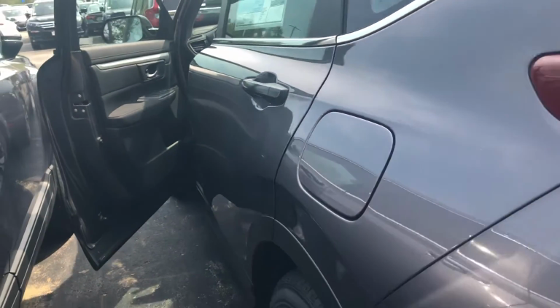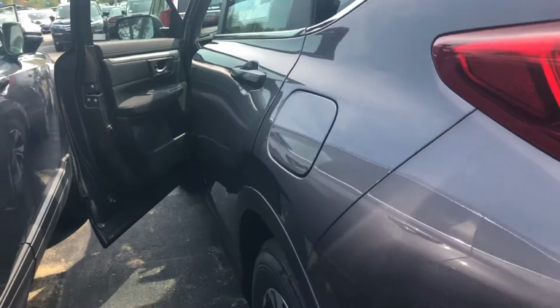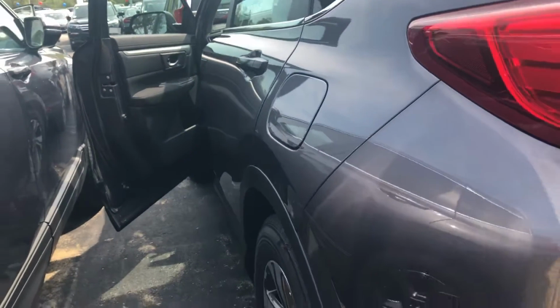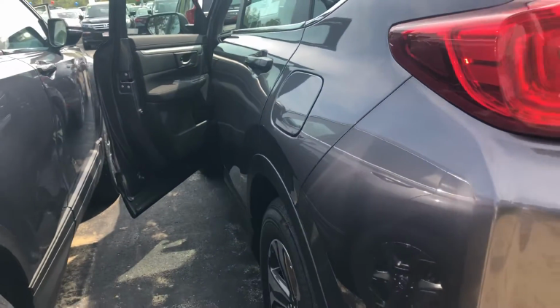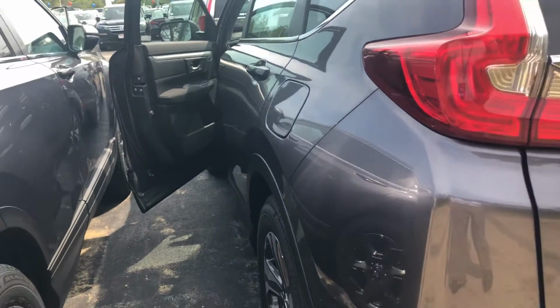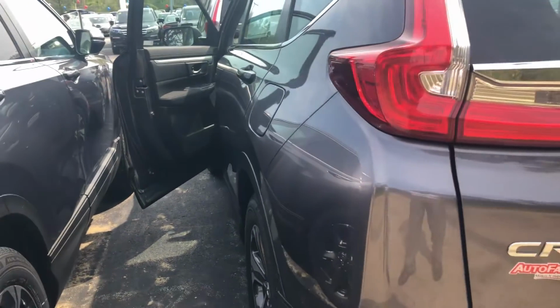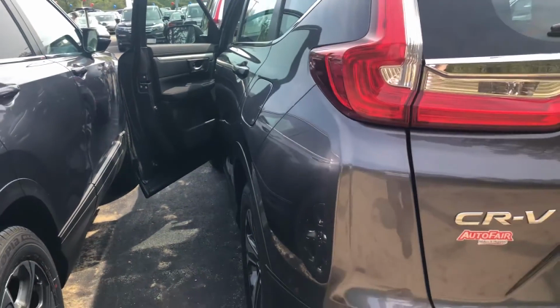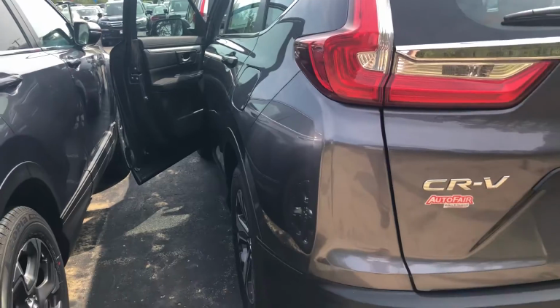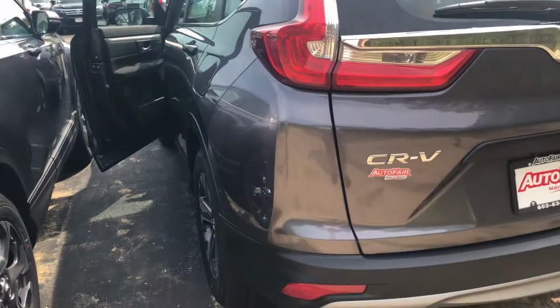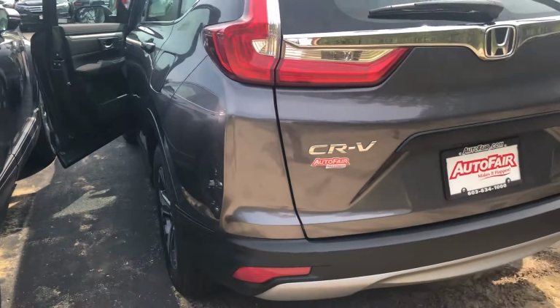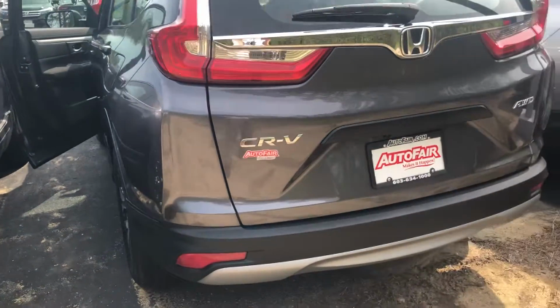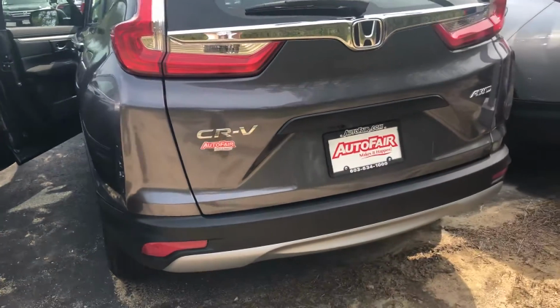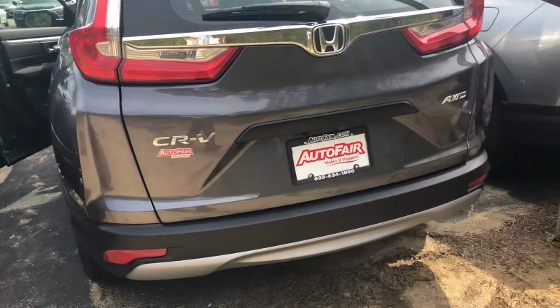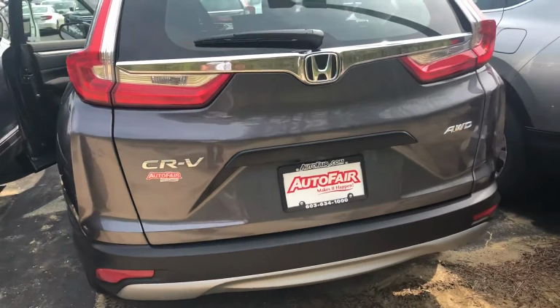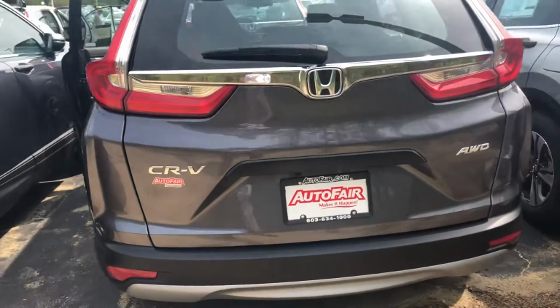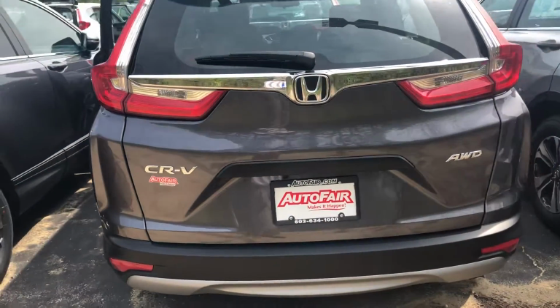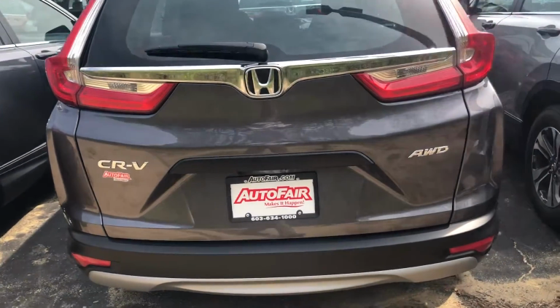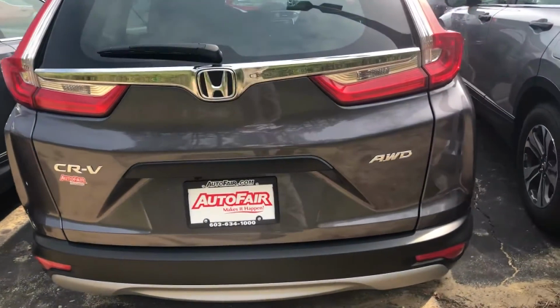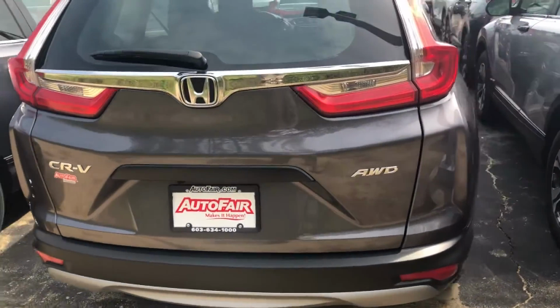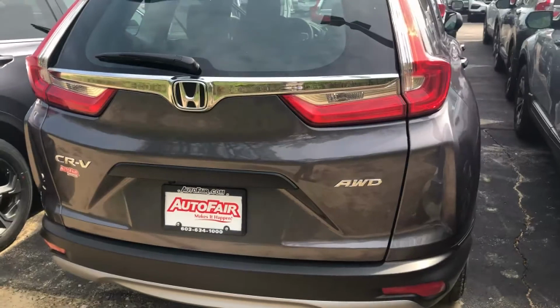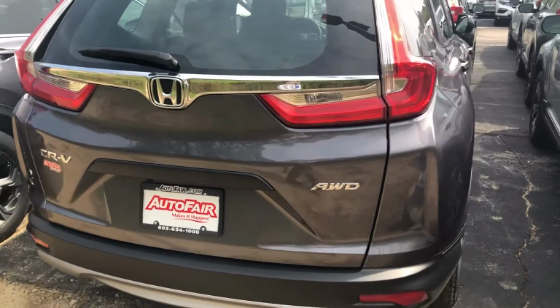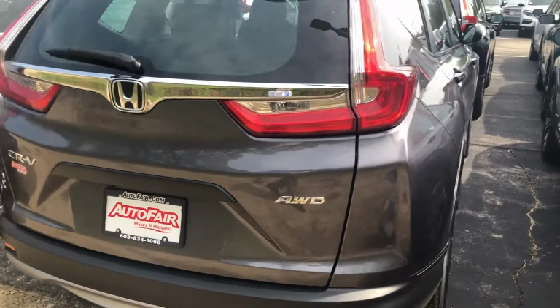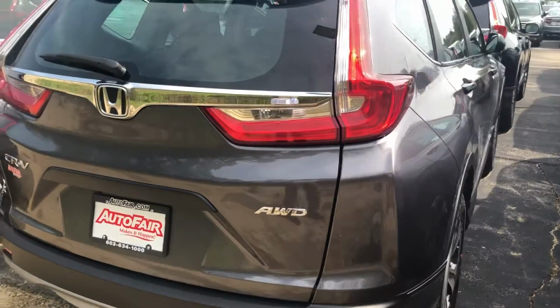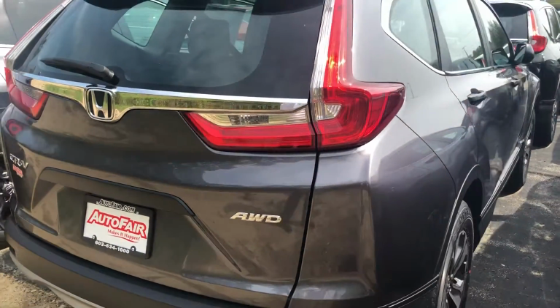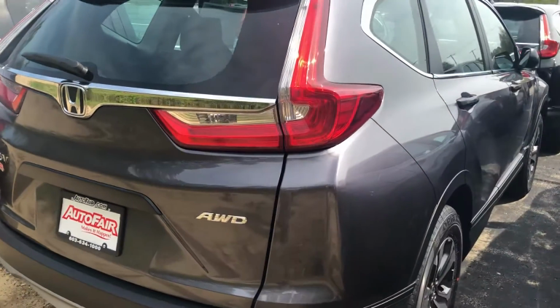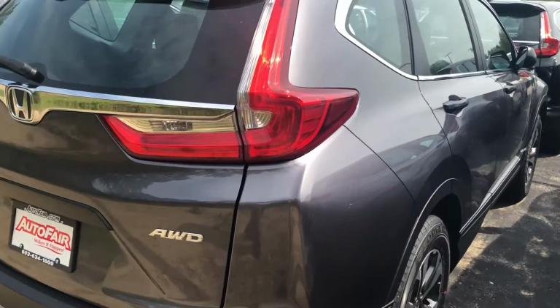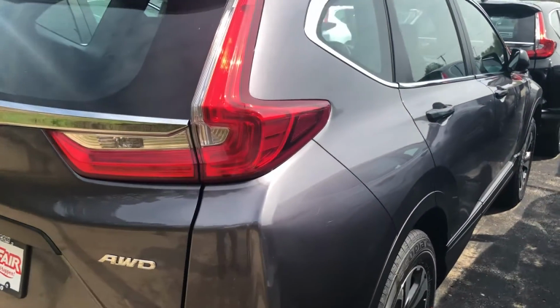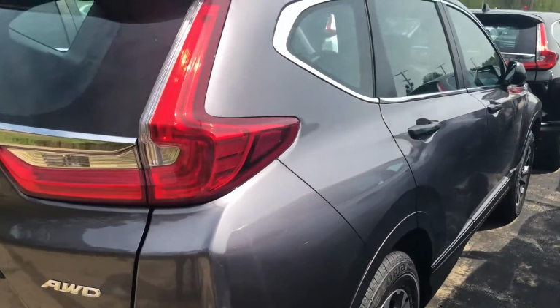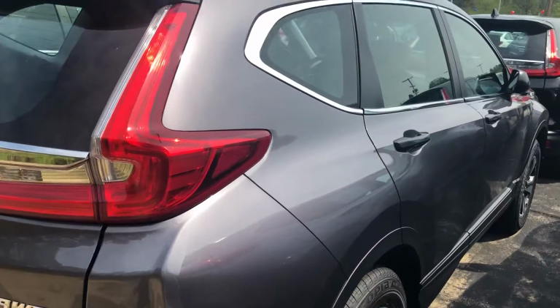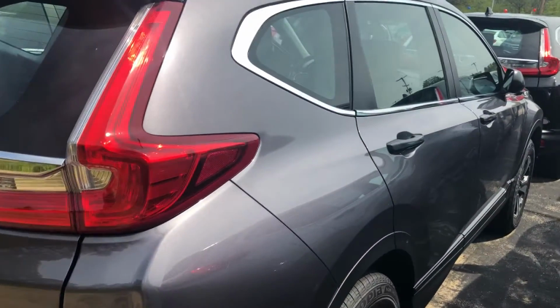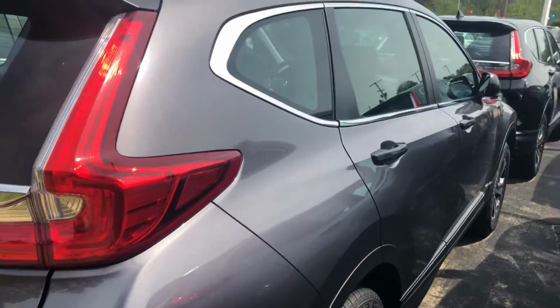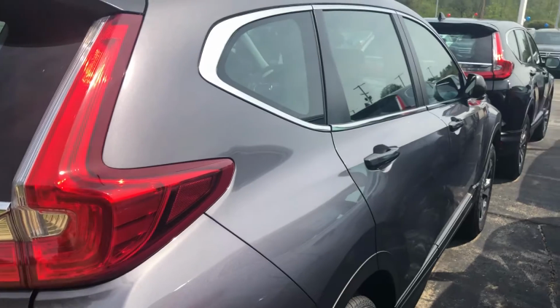We strive for efficiency here at AutoFair and seek to have you out the door within an hour. We also have a price match guarantee and a price protection promise offering peace of mind before and after the sale.